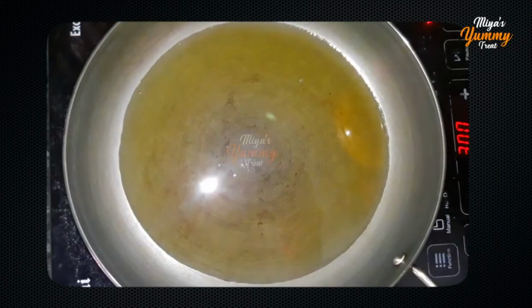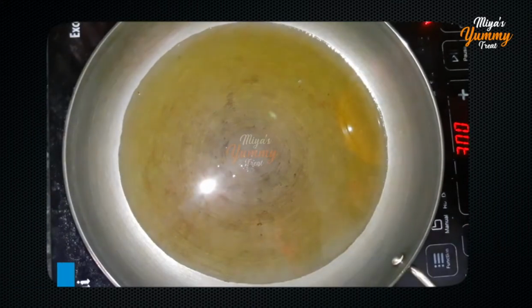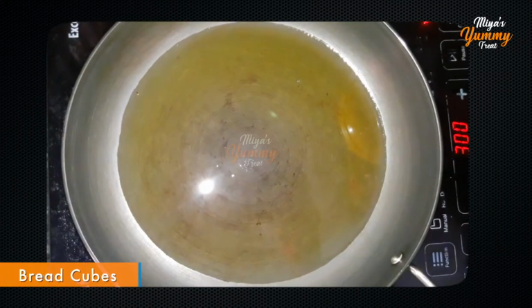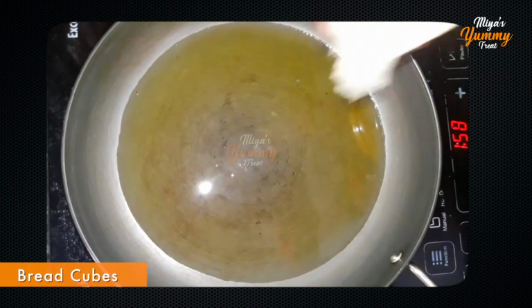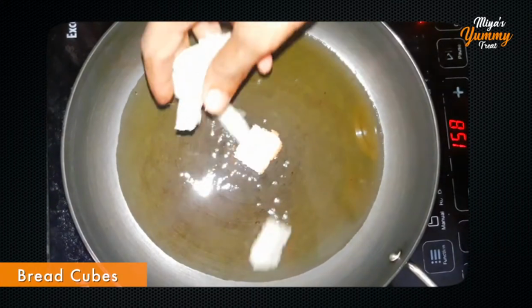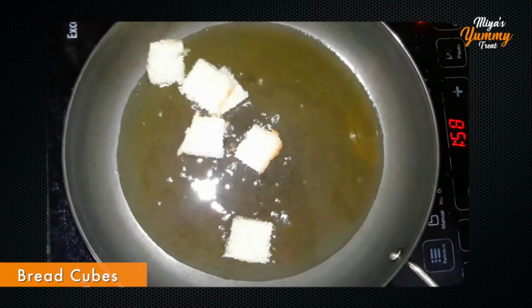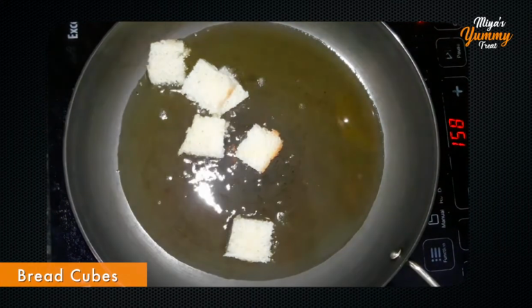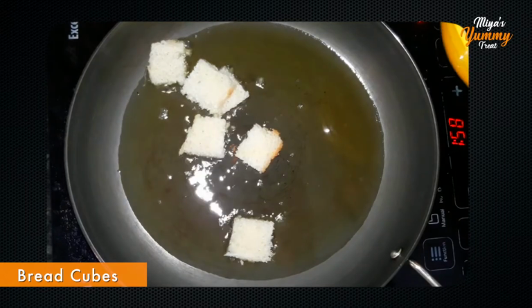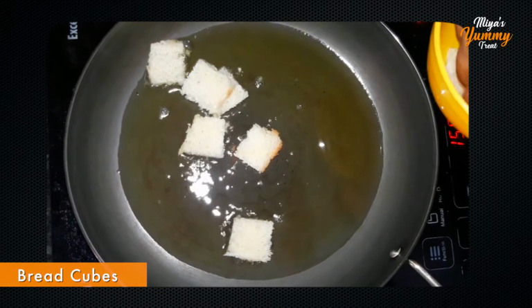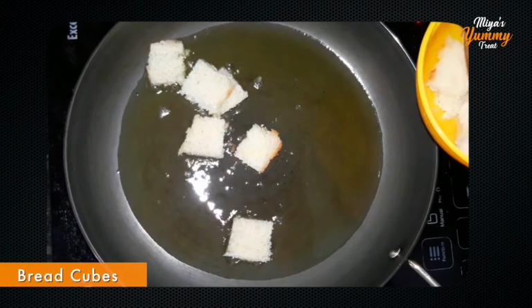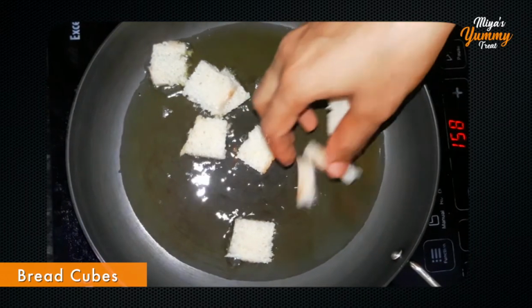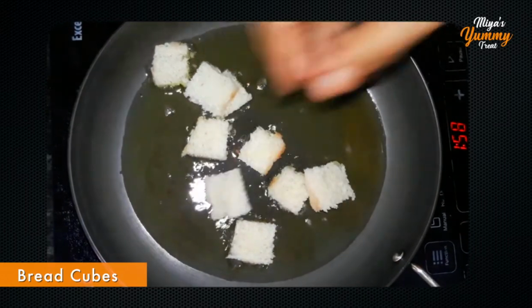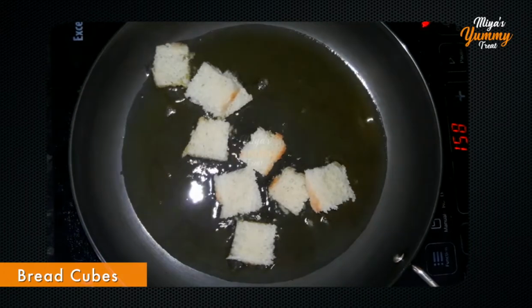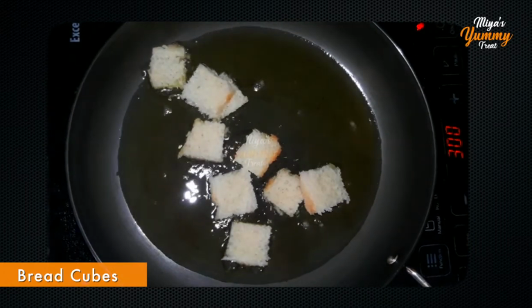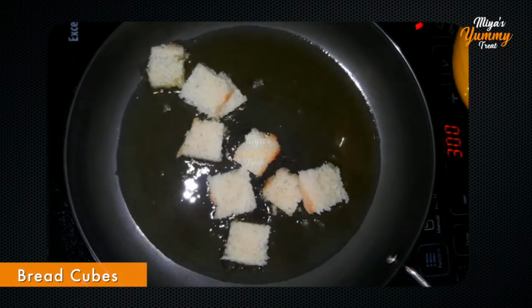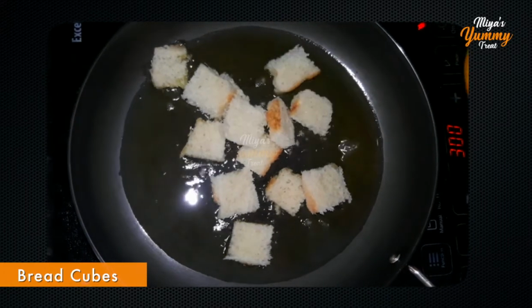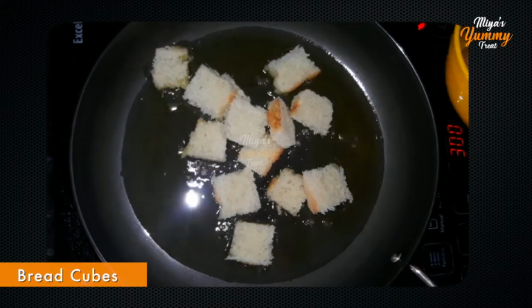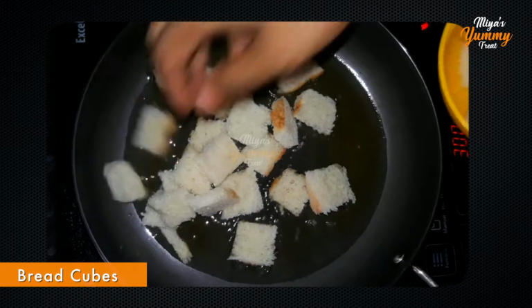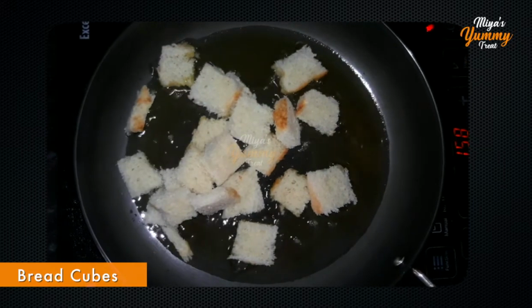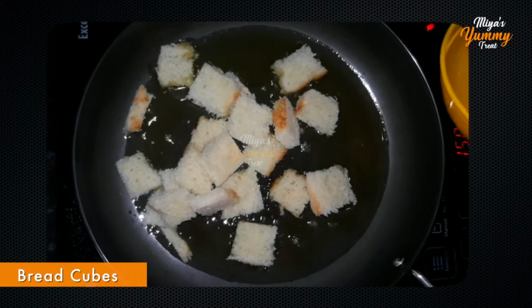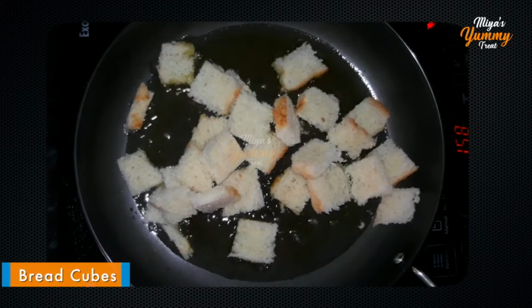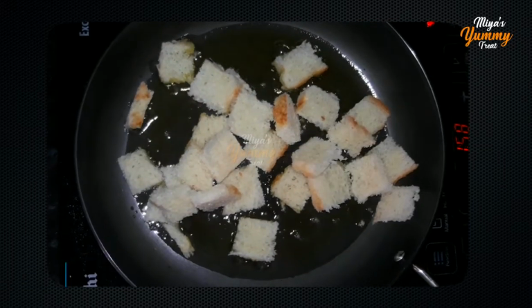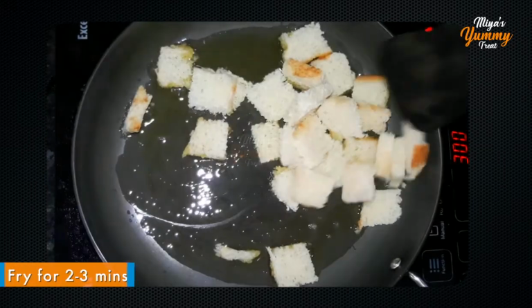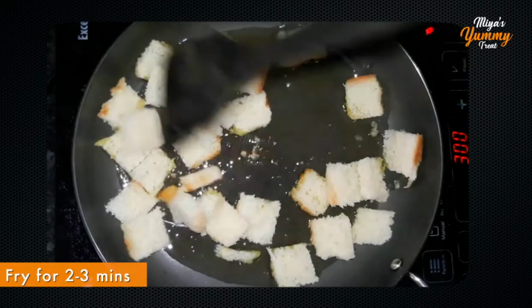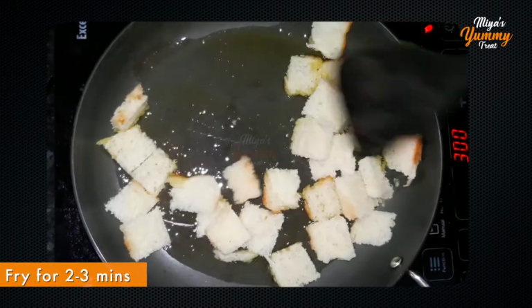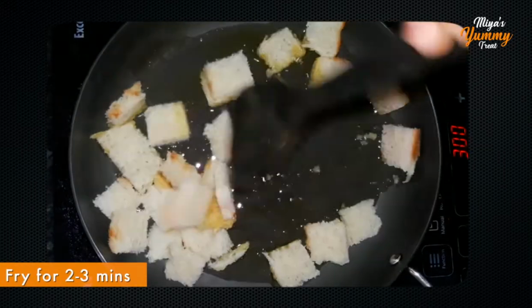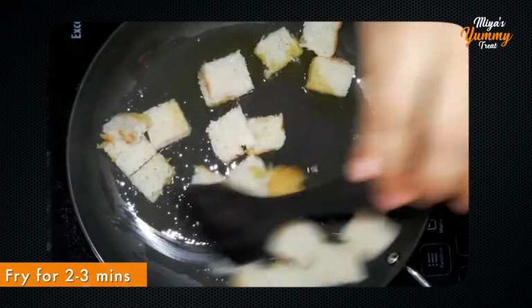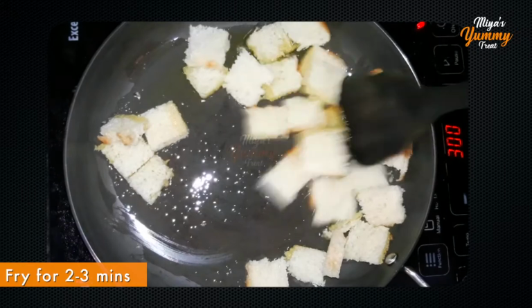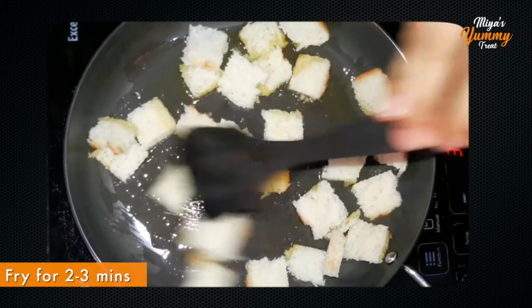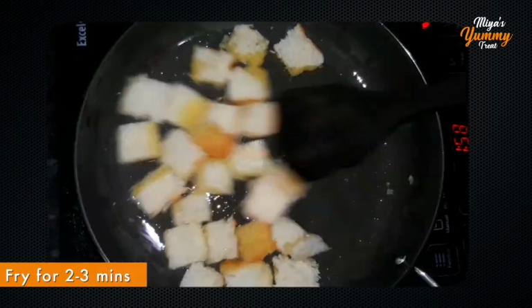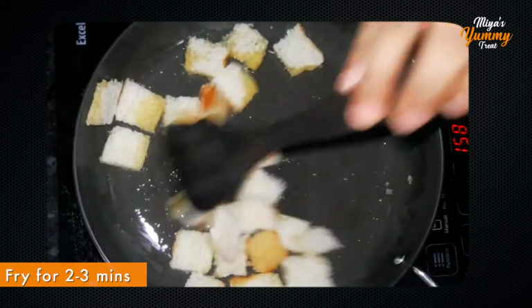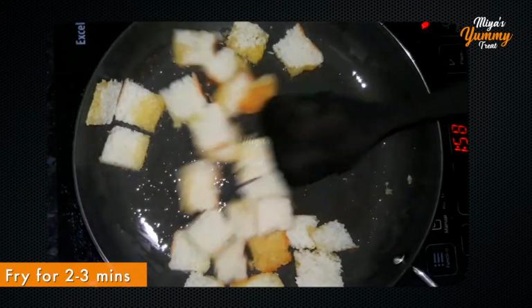Add the bread. I cut the bread in small cubes. Add the bread in small cribs. We will mix it in 2 minutes.